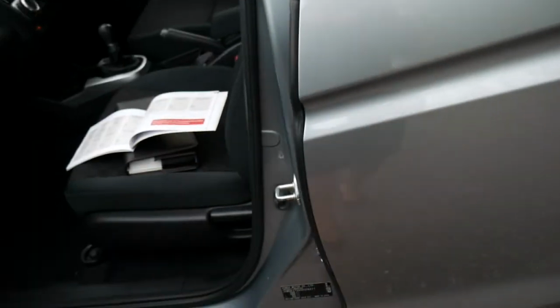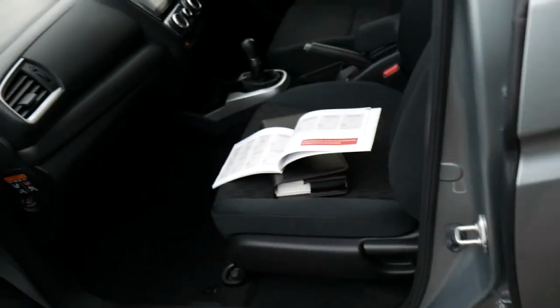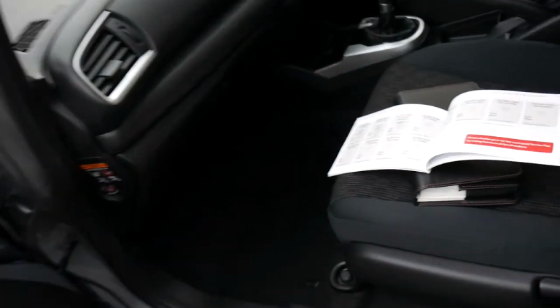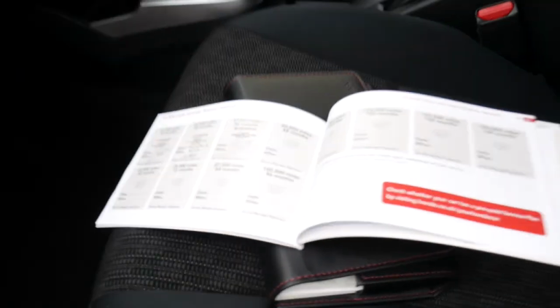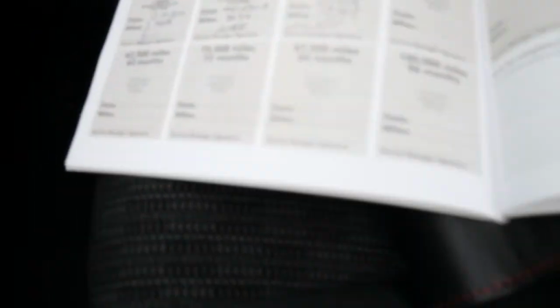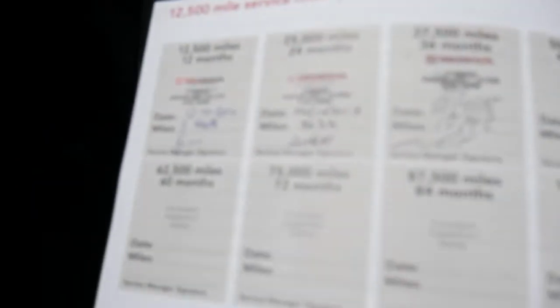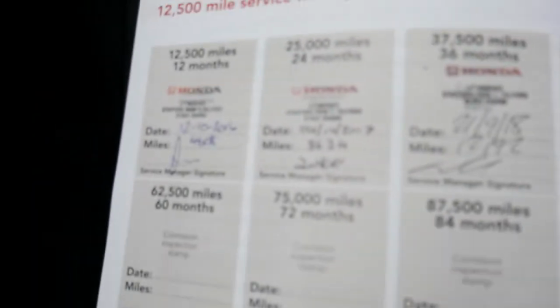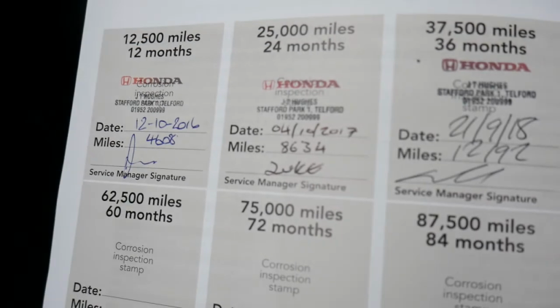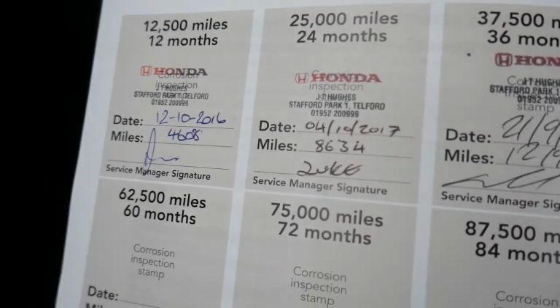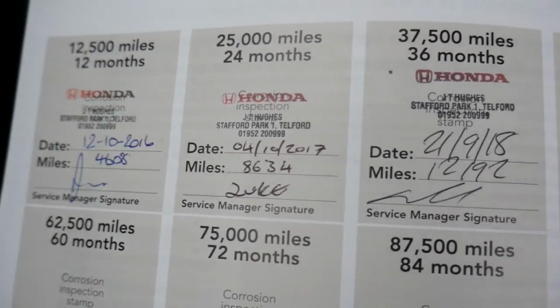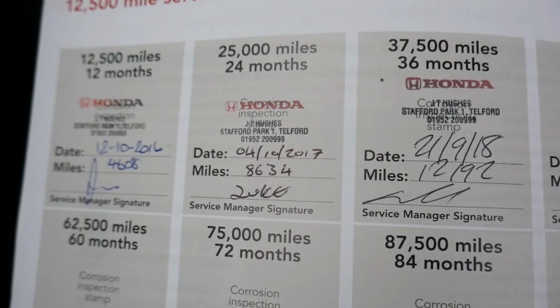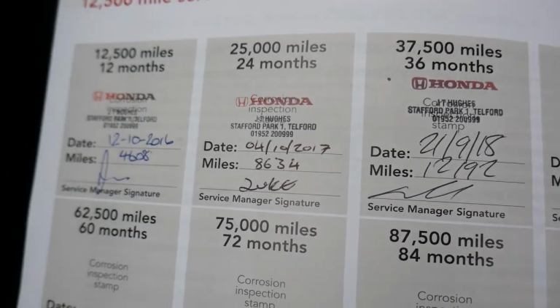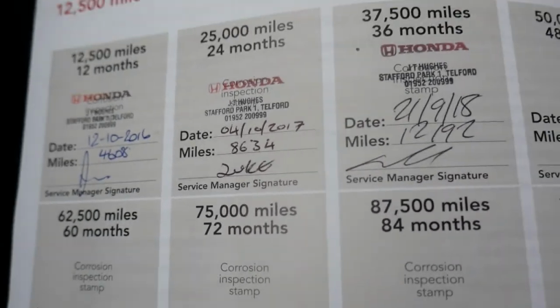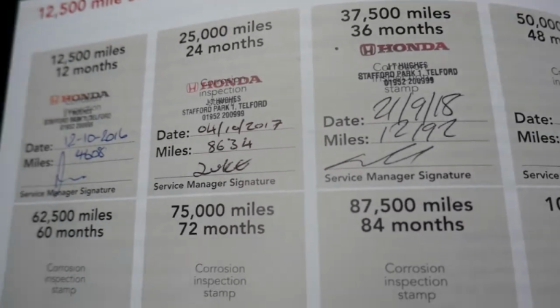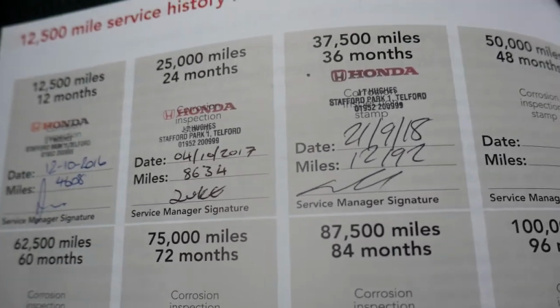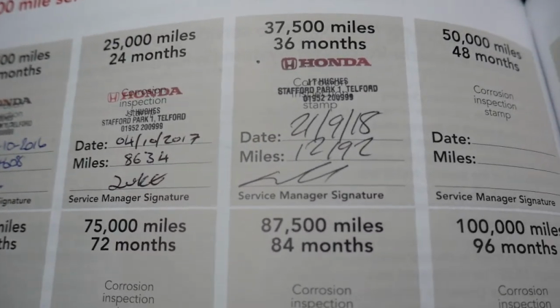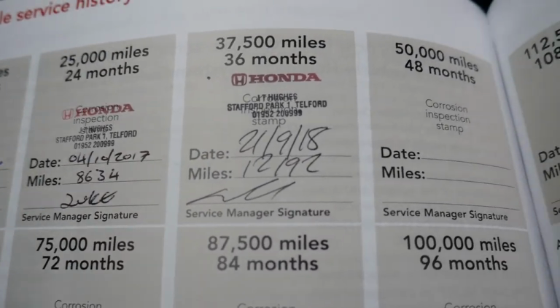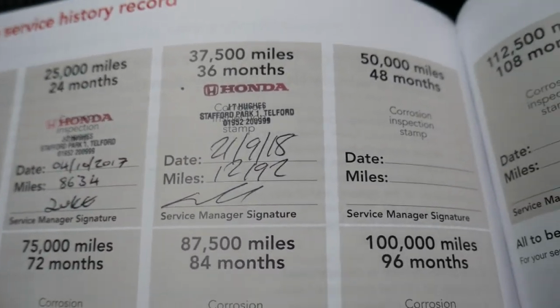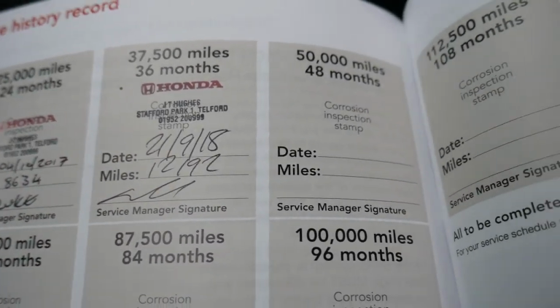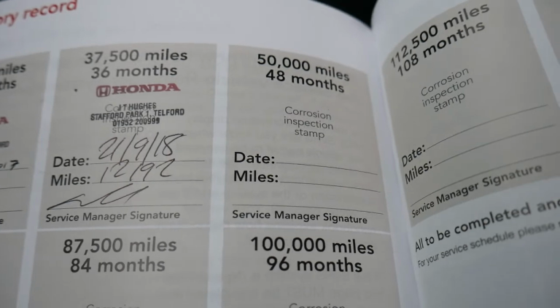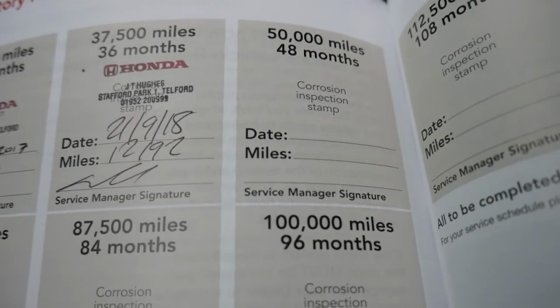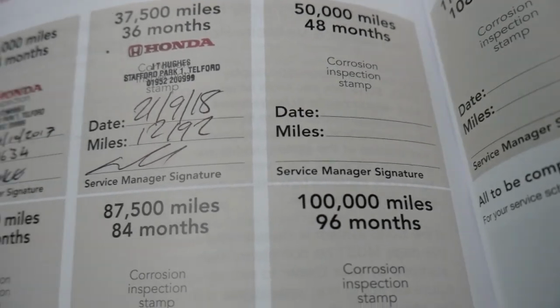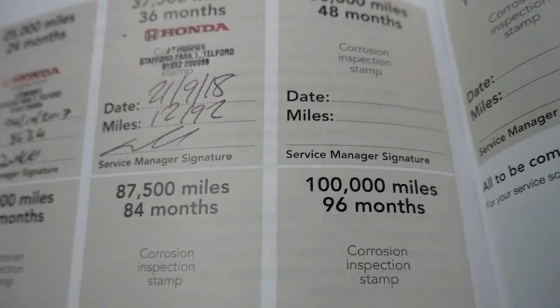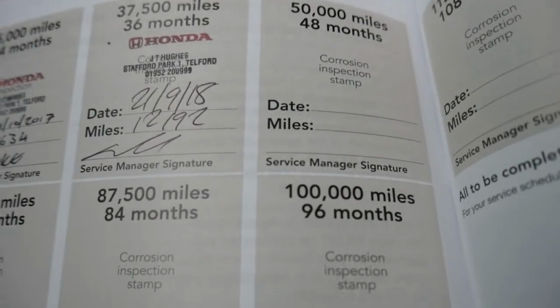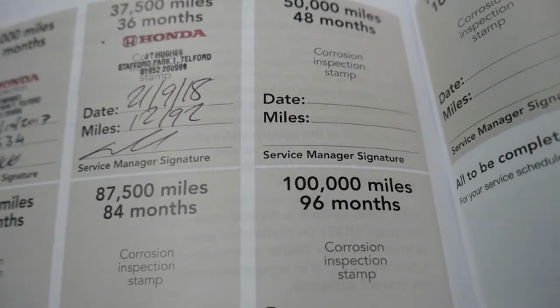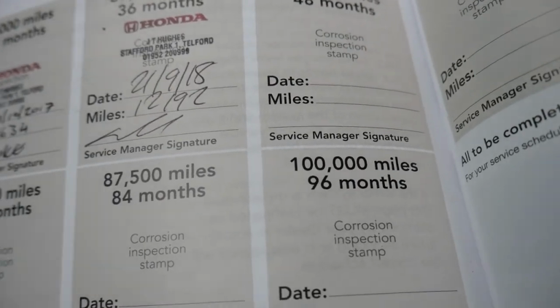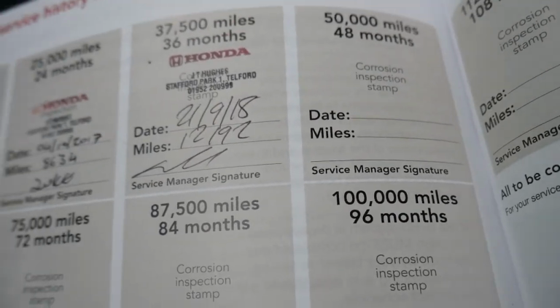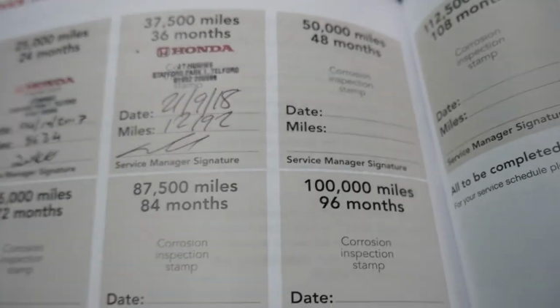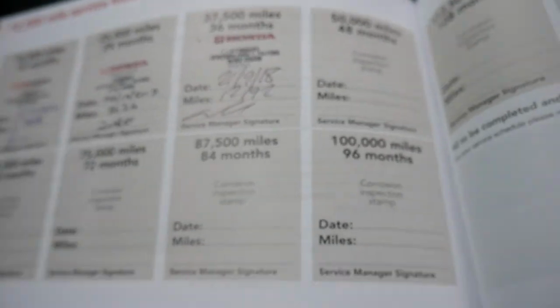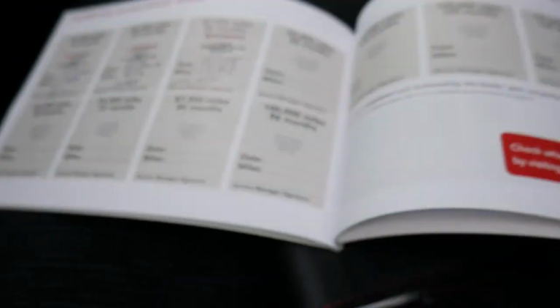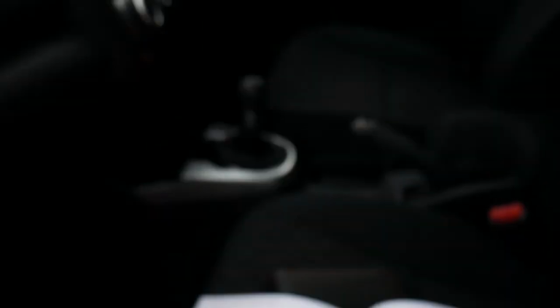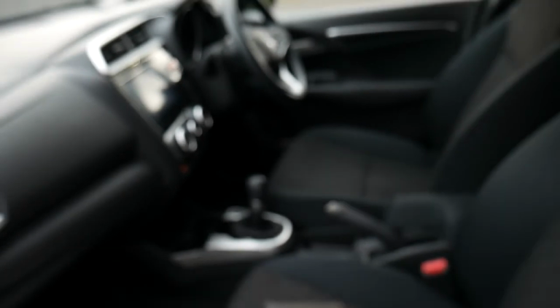It comes with two sets of keys and also full service history. As you can see, it's been serviced with Honda in 2016, 2017, and the last one done September 2018 with ourselves as well, so it's all up to date.